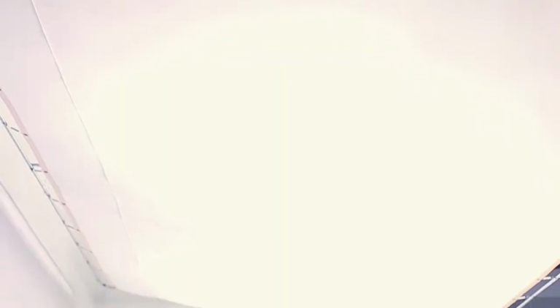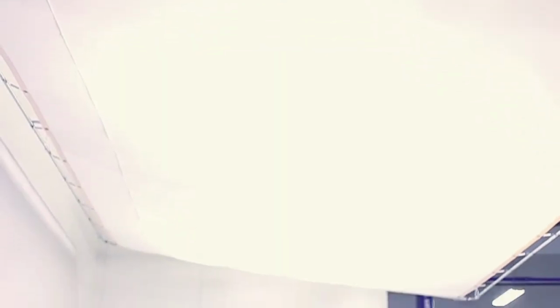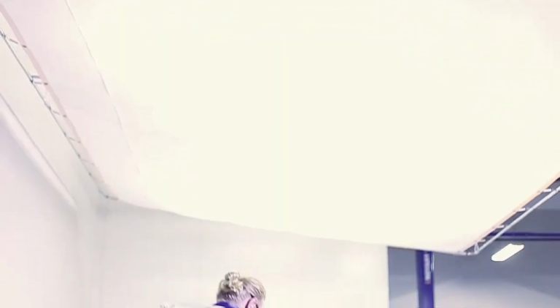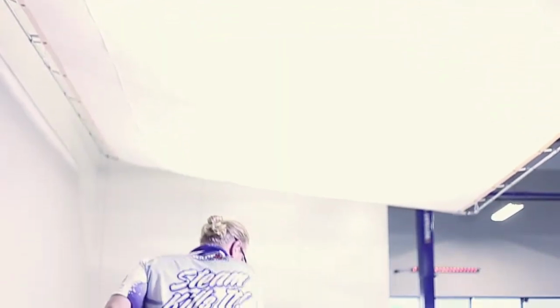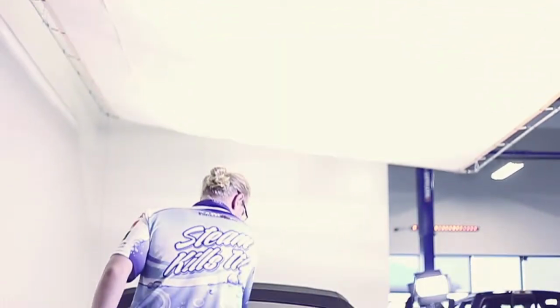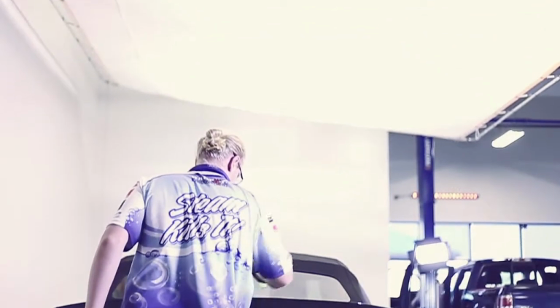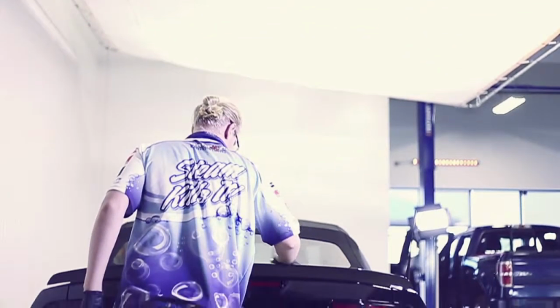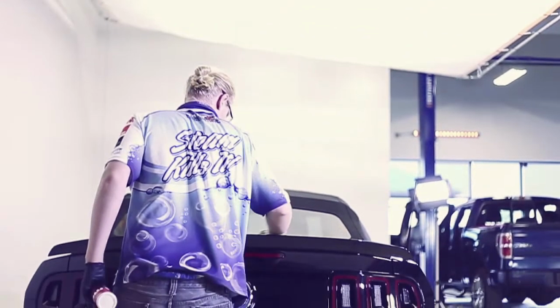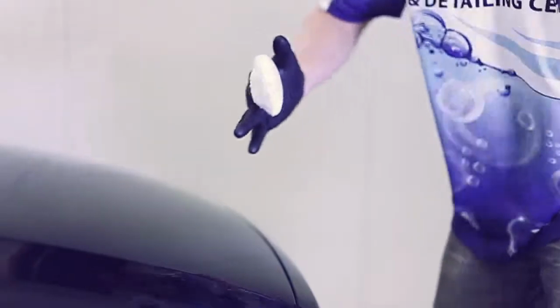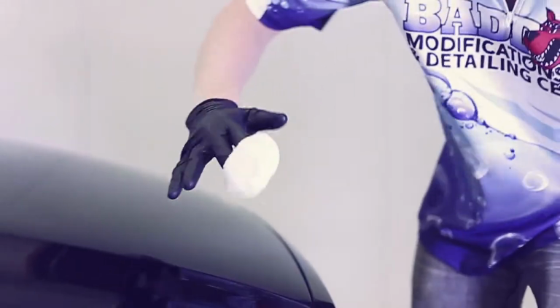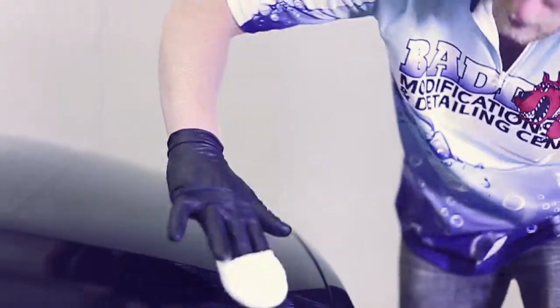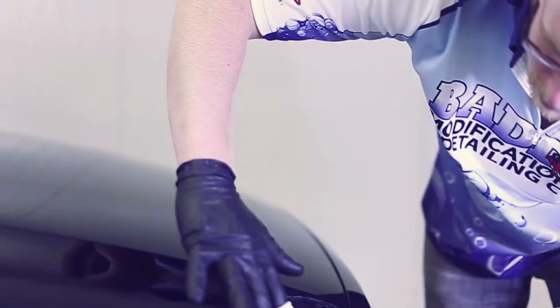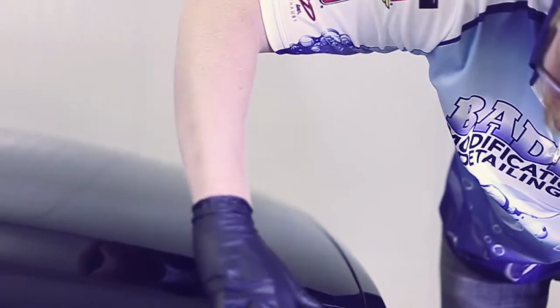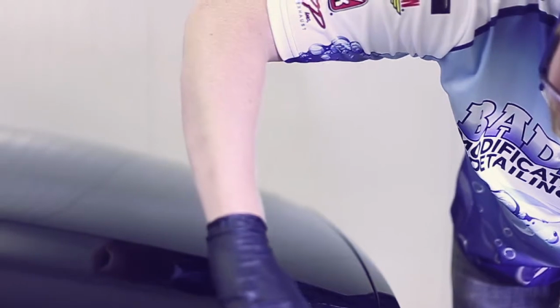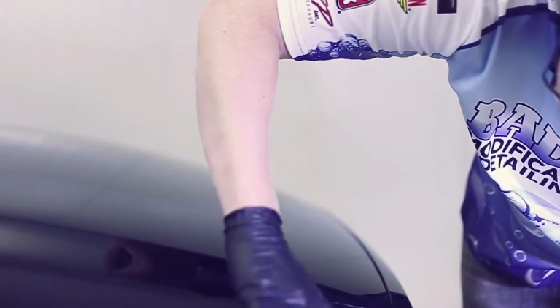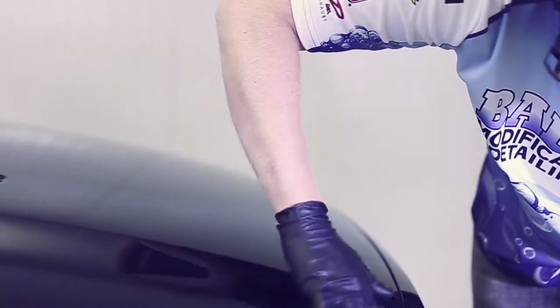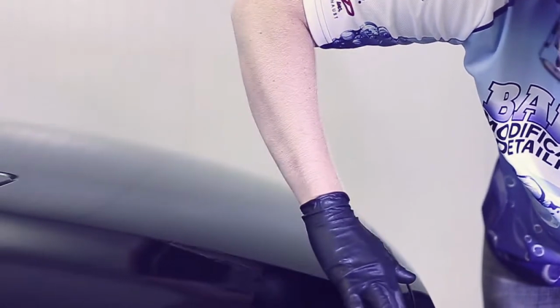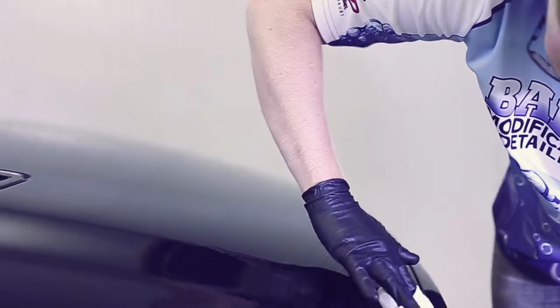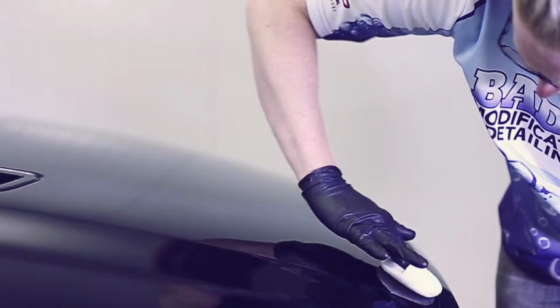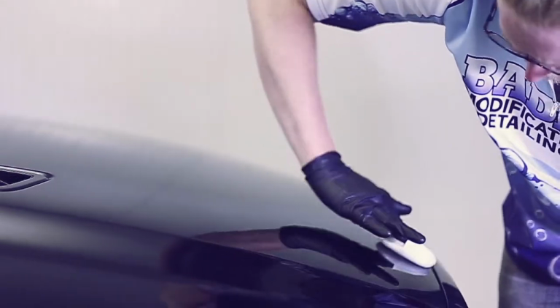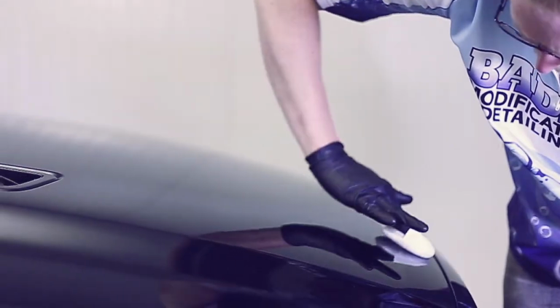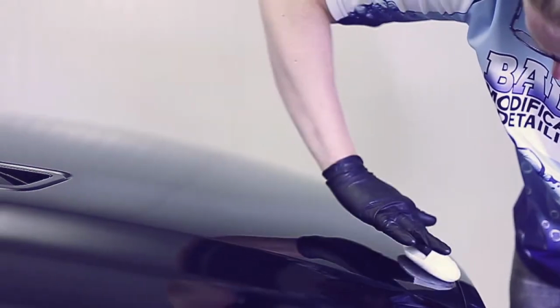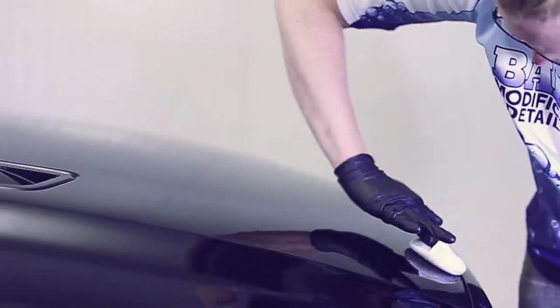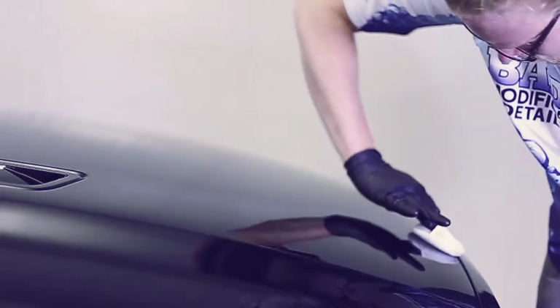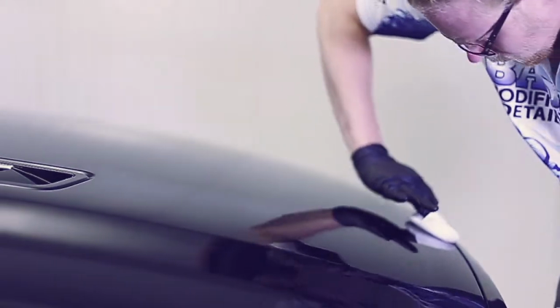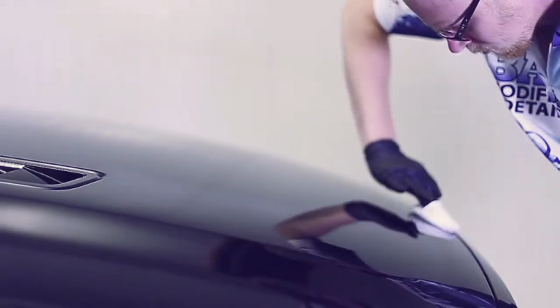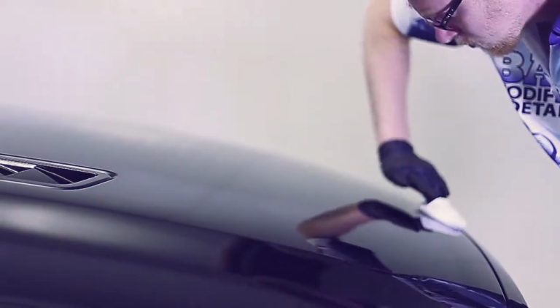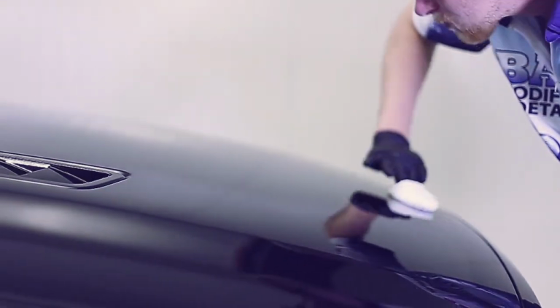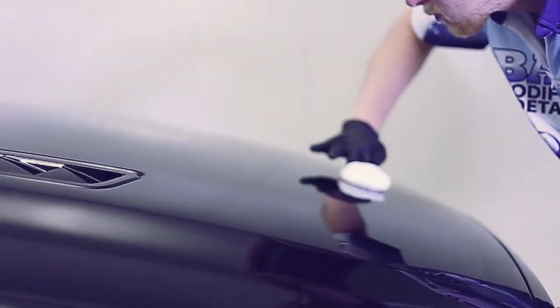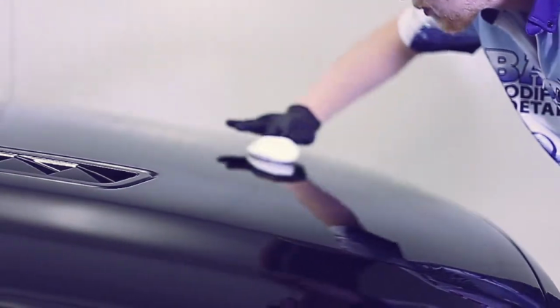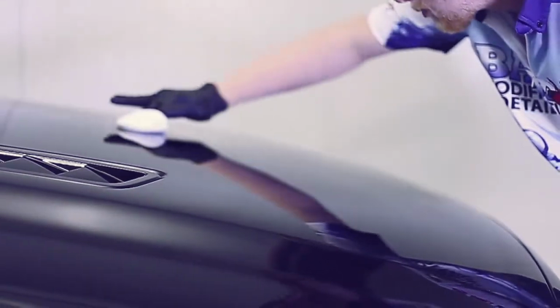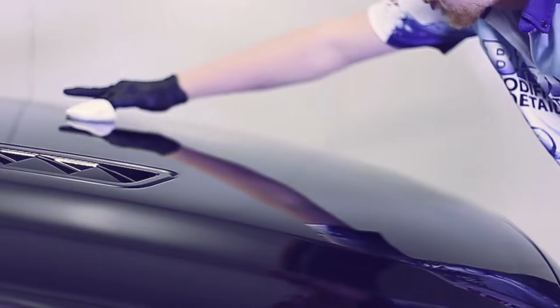Our indoor photo booth here at Bad Dog Modification Orangeville is the perfect place to apply it, with the artificial silk providing a diffused light source.